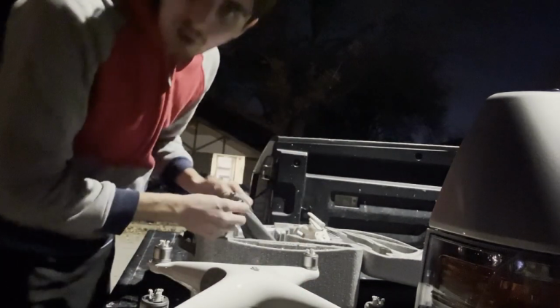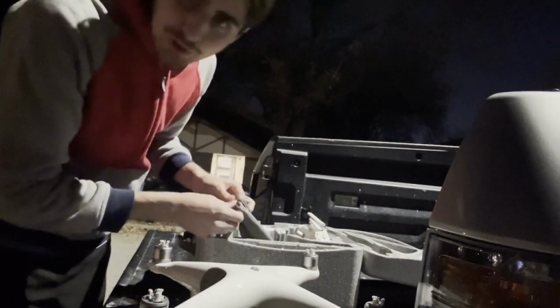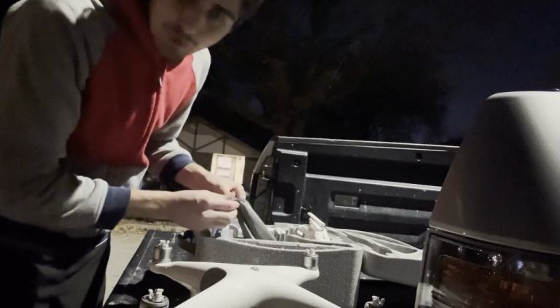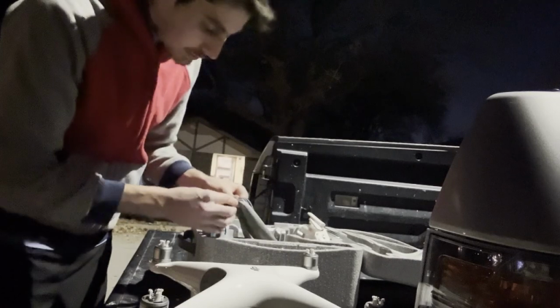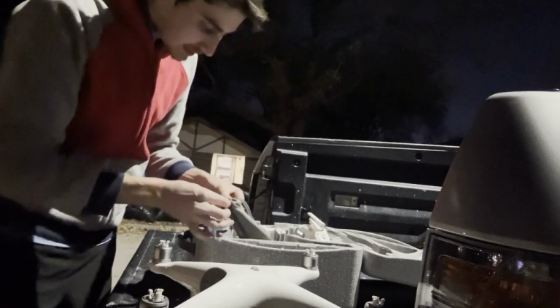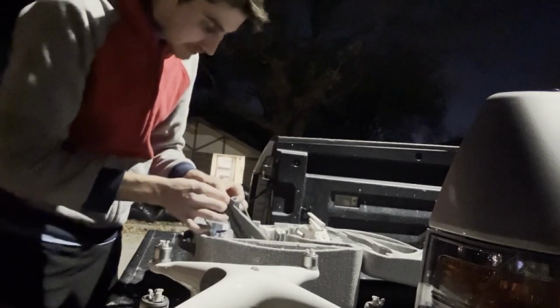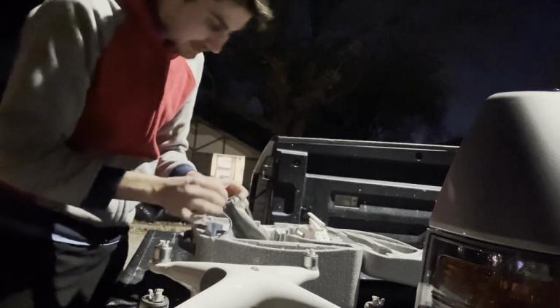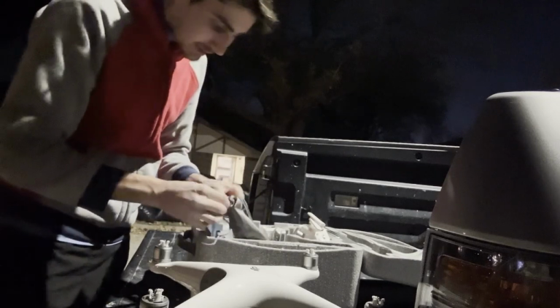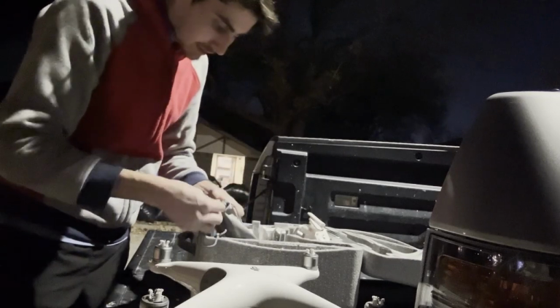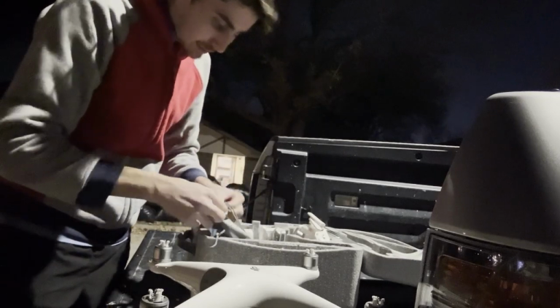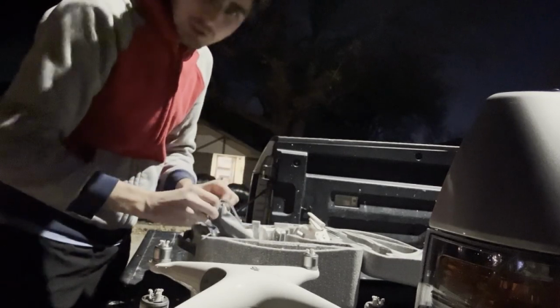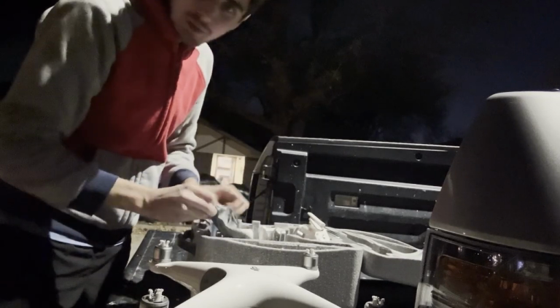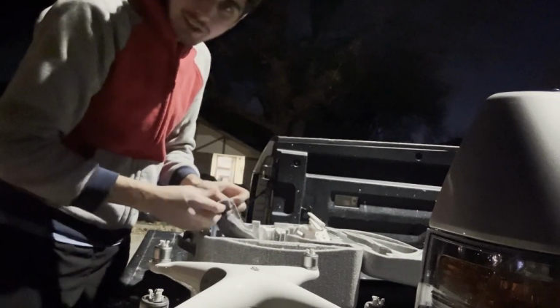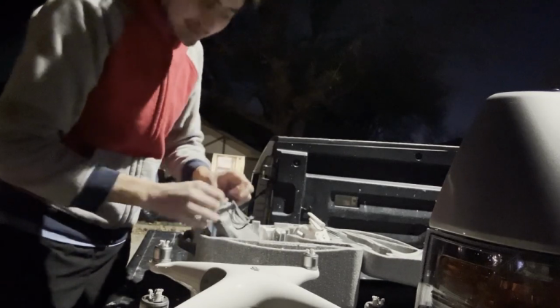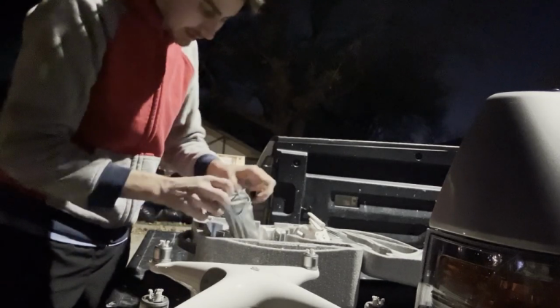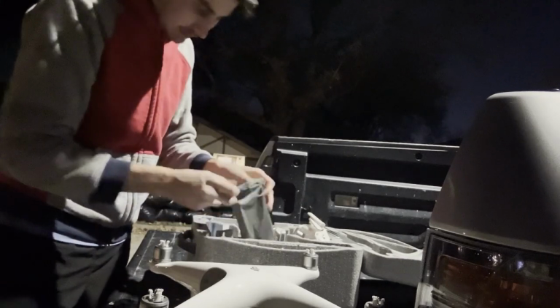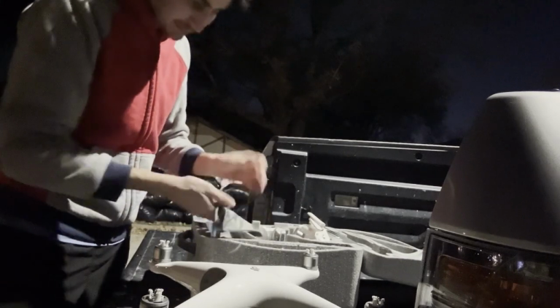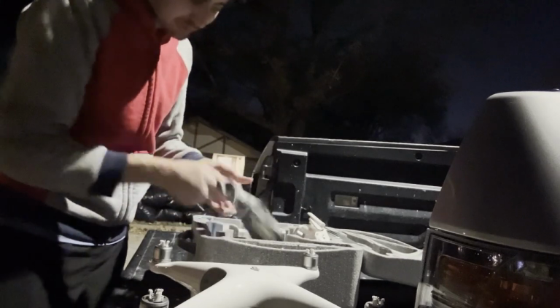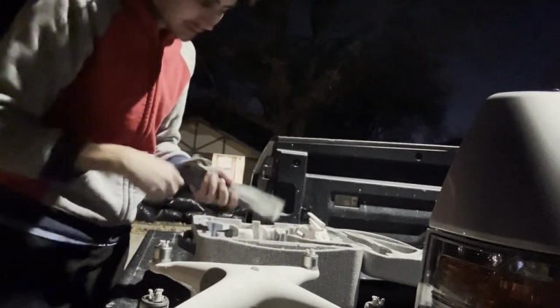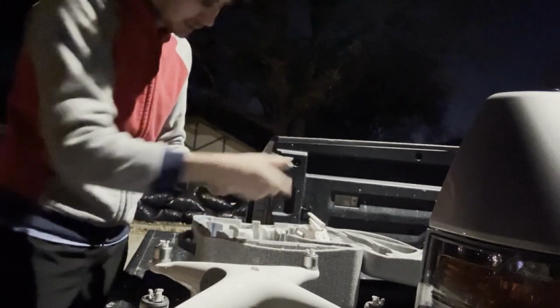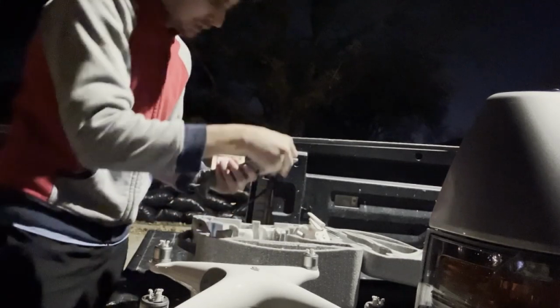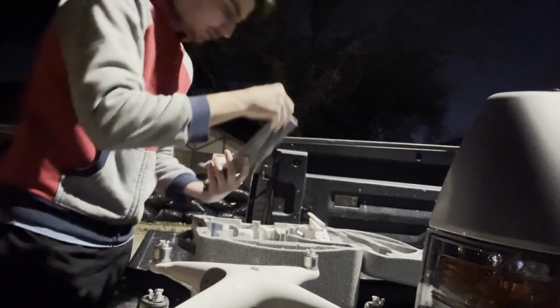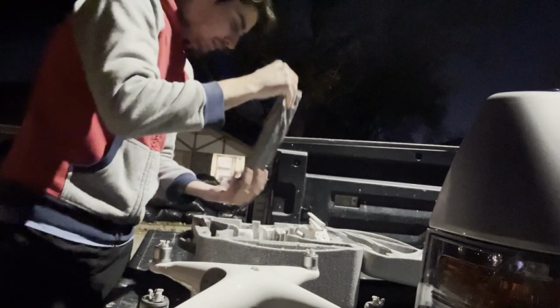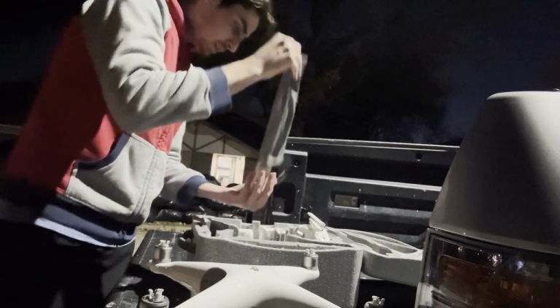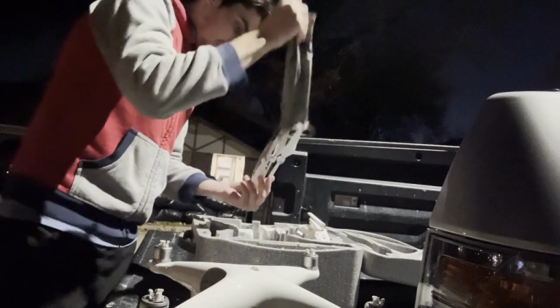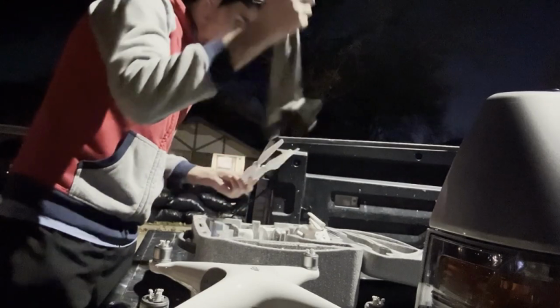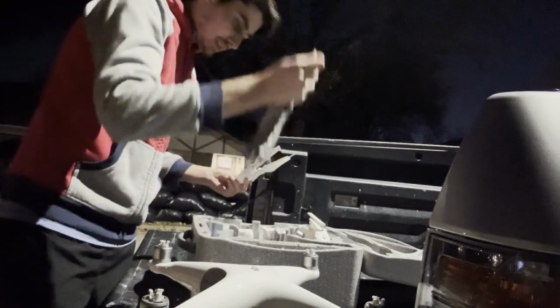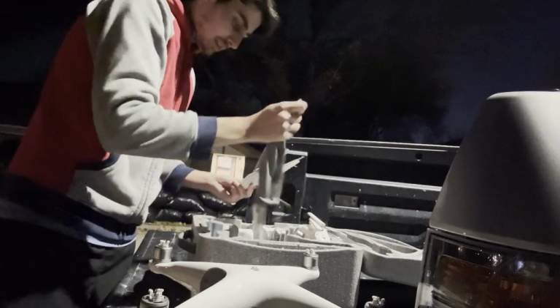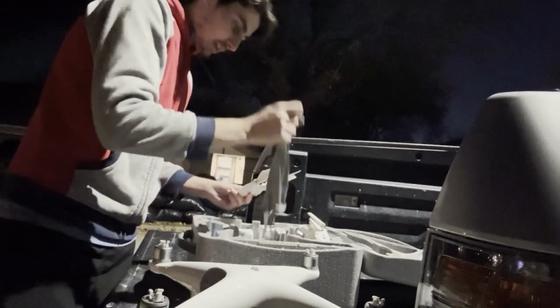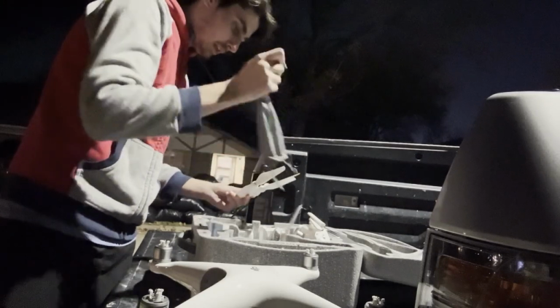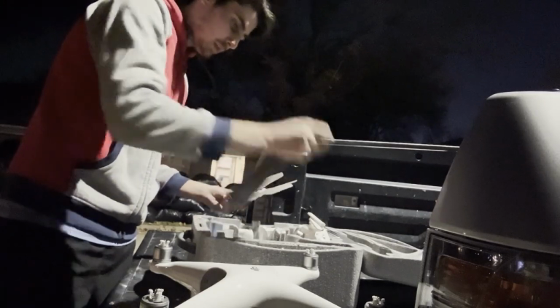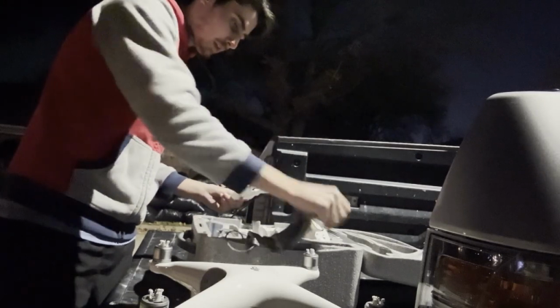Obviously you'd want to do this during the day. You really don't want to fly at night — if you can avoid it, I would. Just because it's a little bit harder.